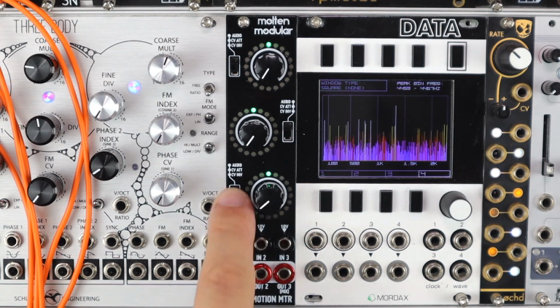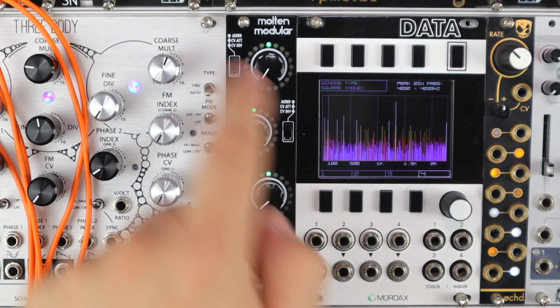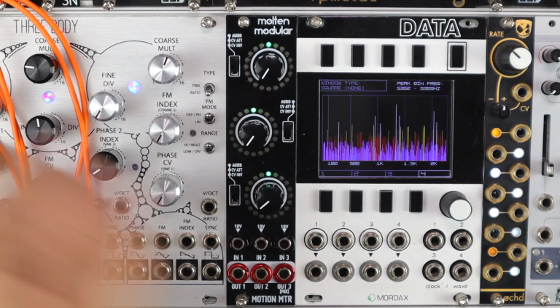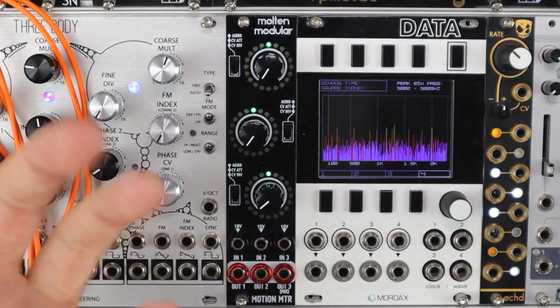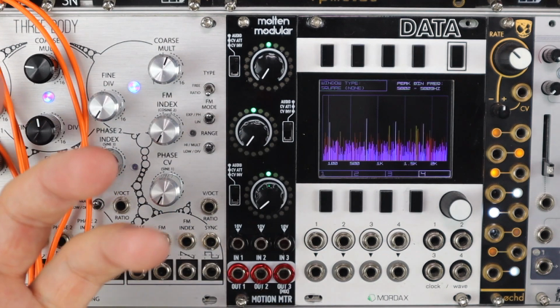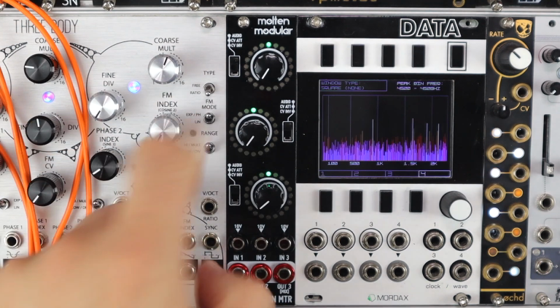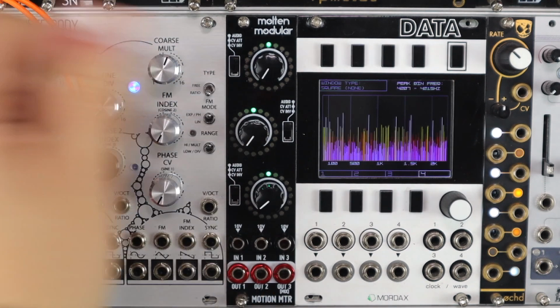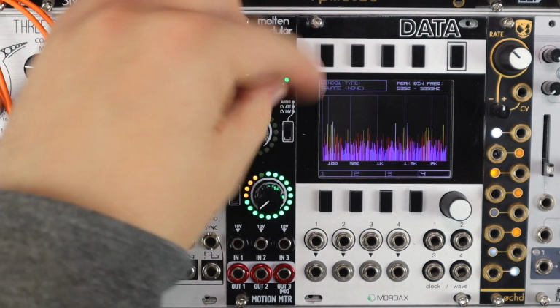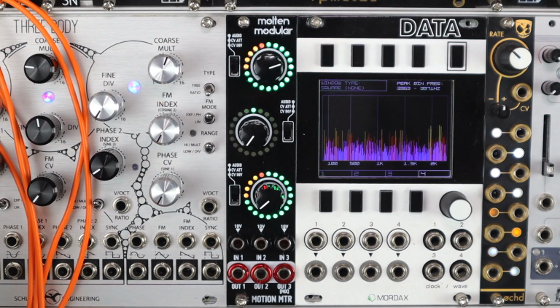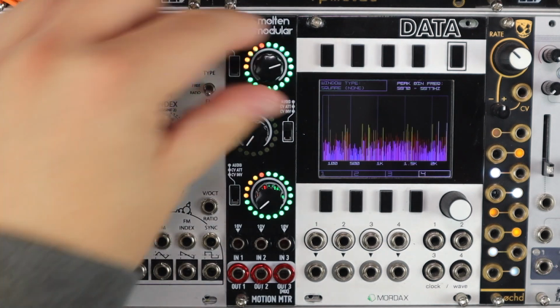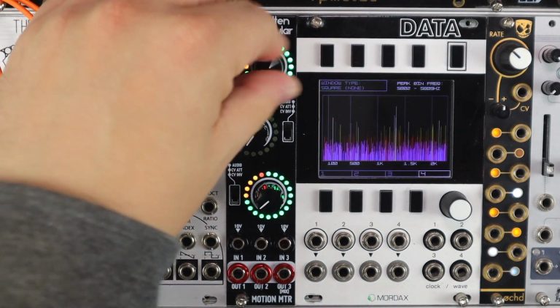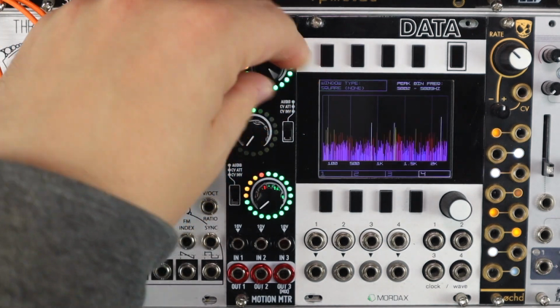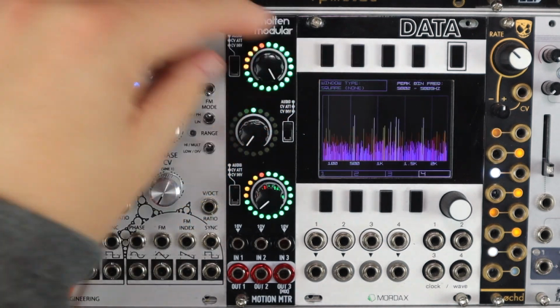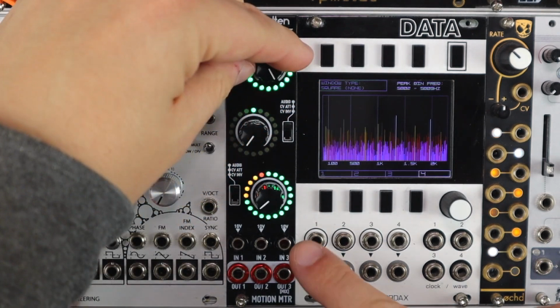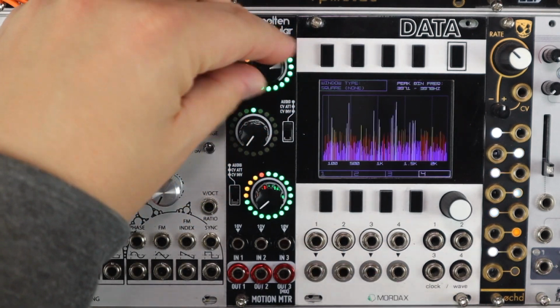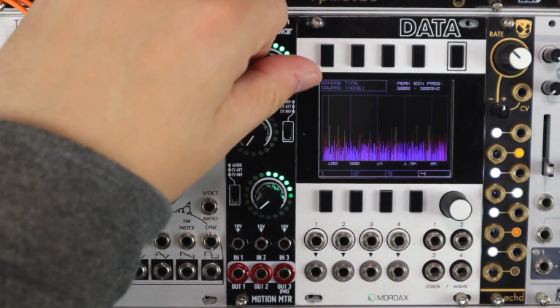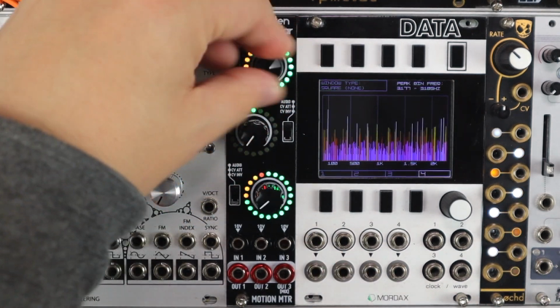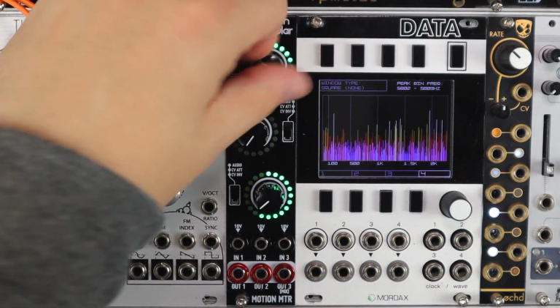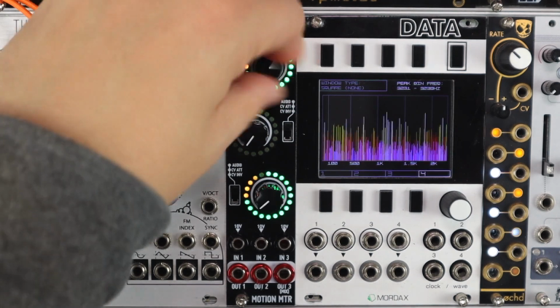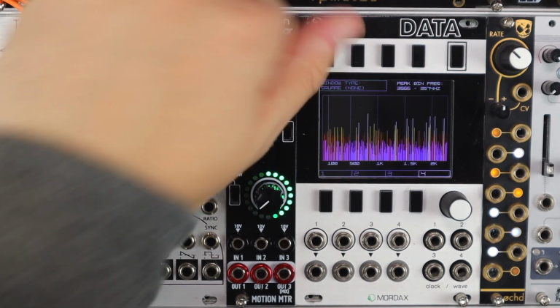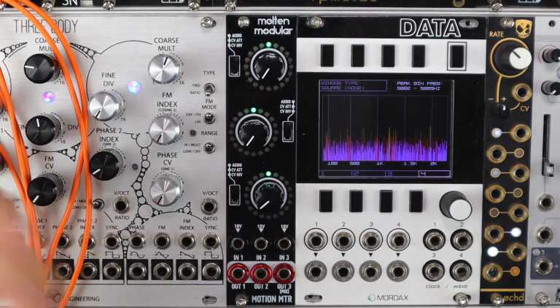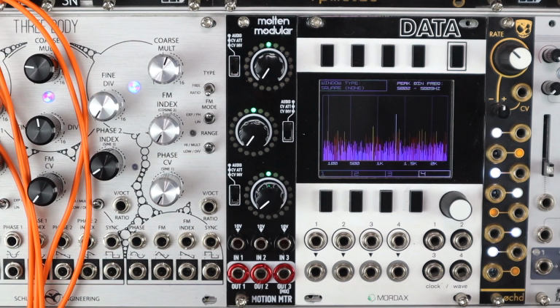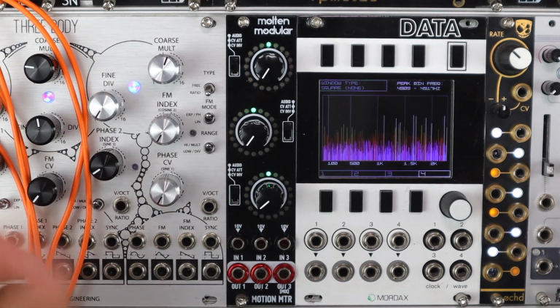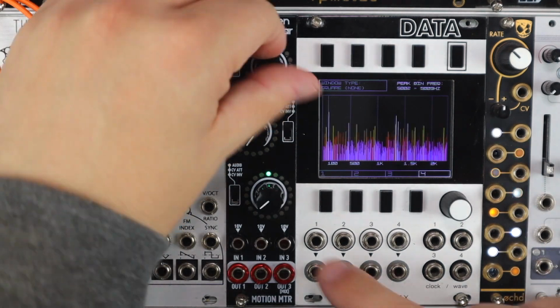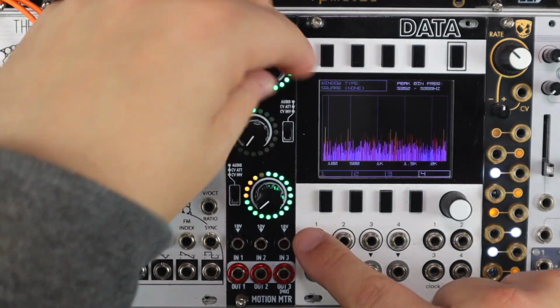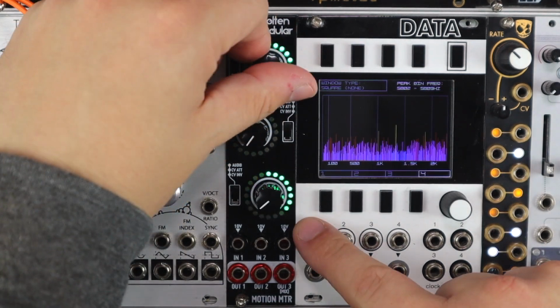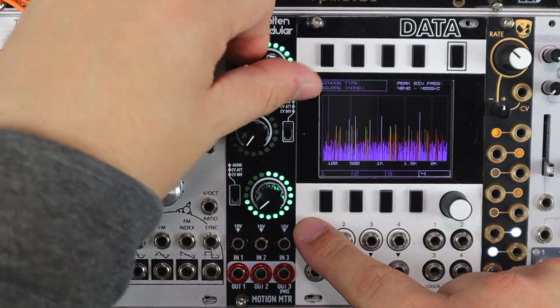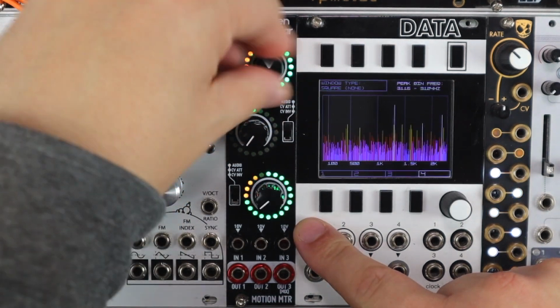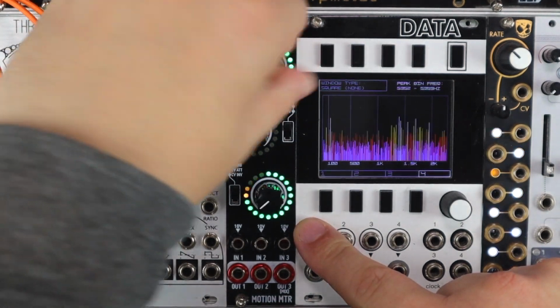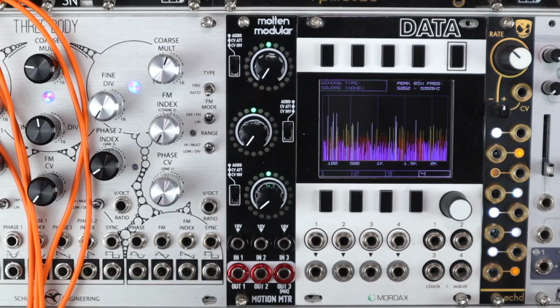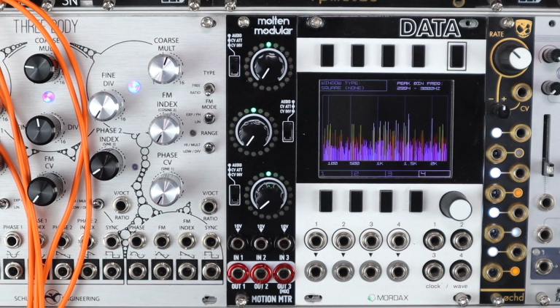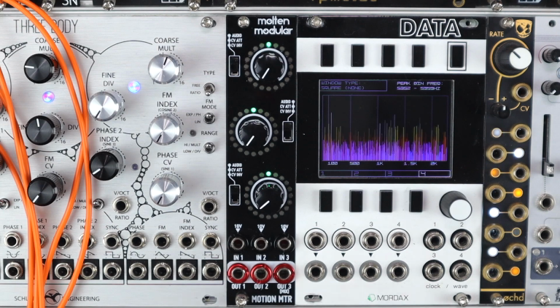With the switches up we have an audio mode, and these LED rings give us a VU meter. They're measuring the power of a signal as opposed to the peak level, and they've got that kind of lovely bounce that an audio meter would have.